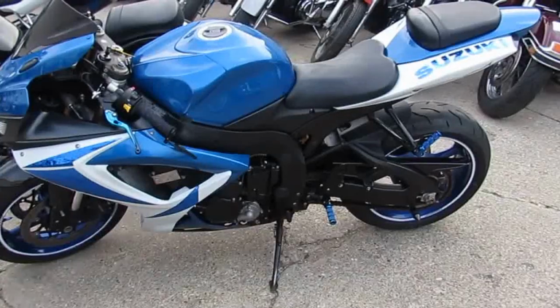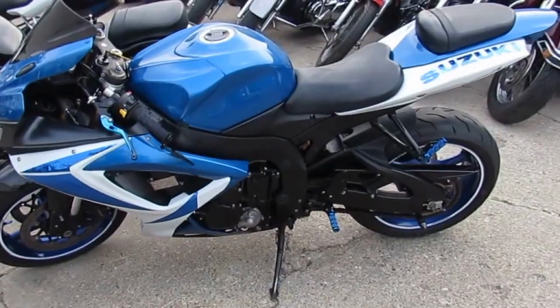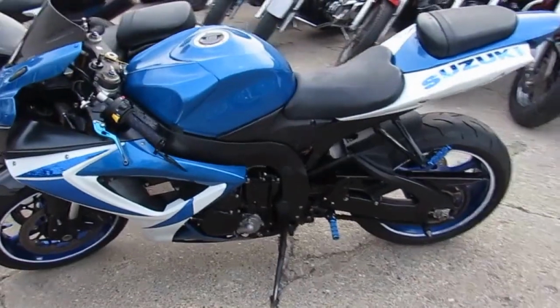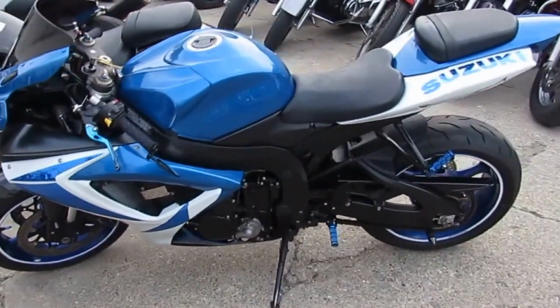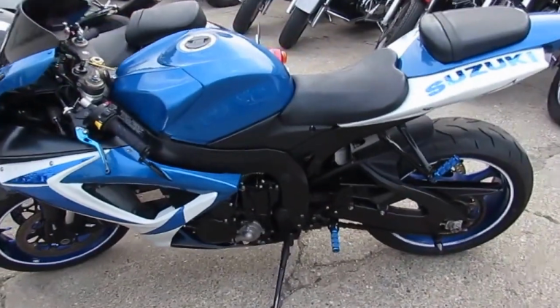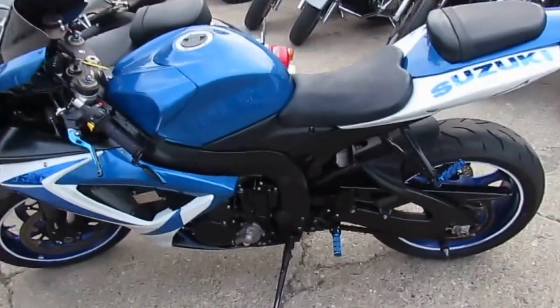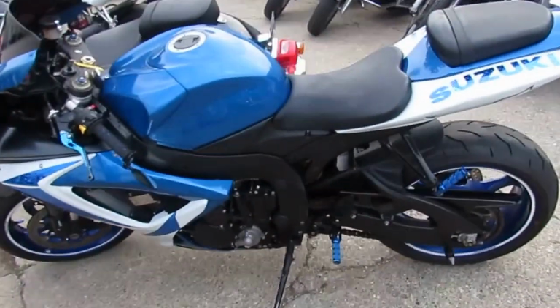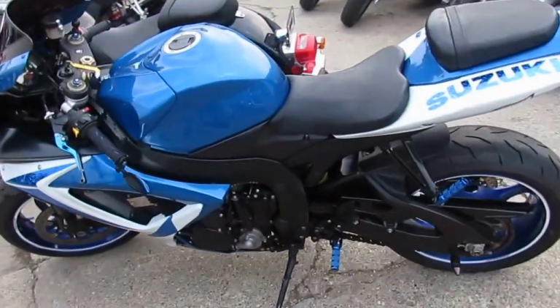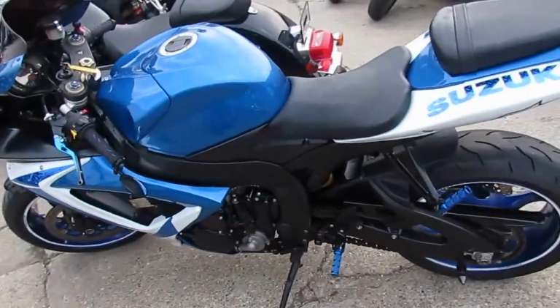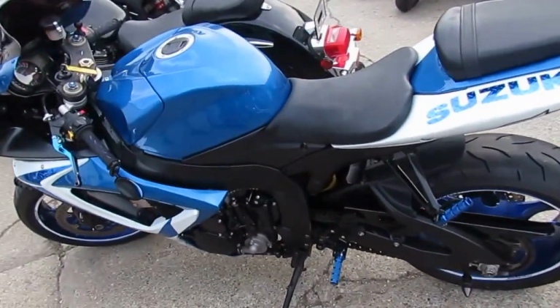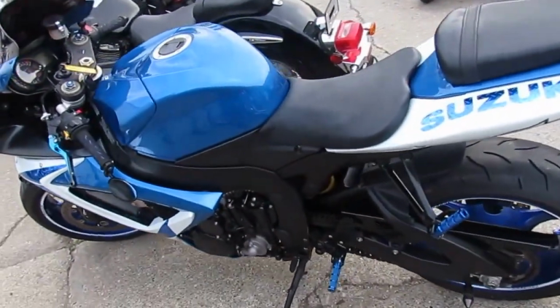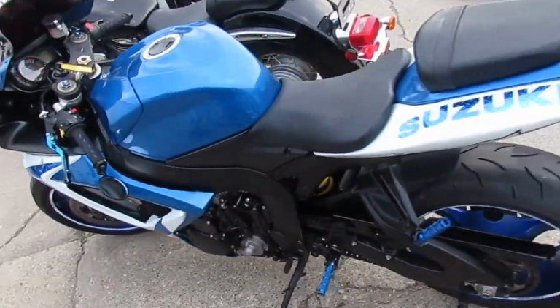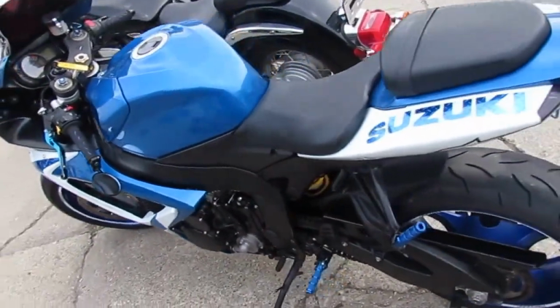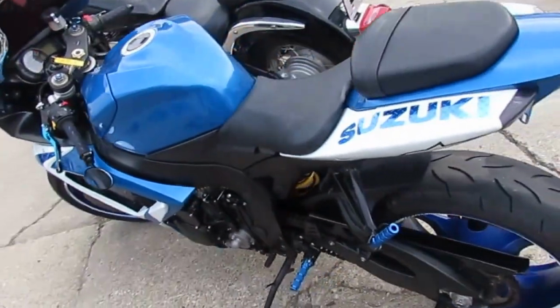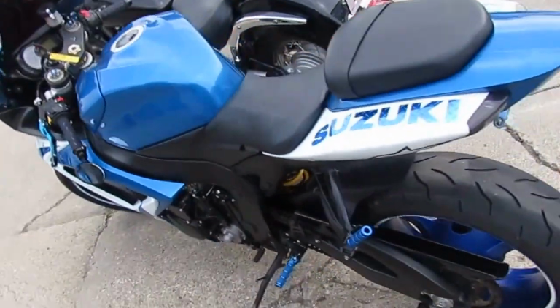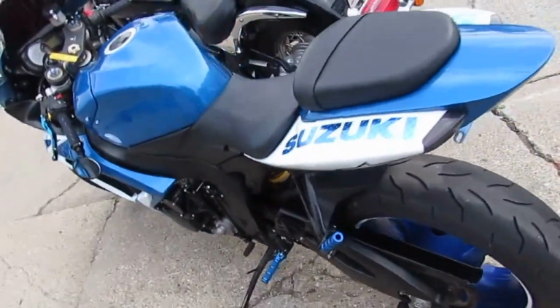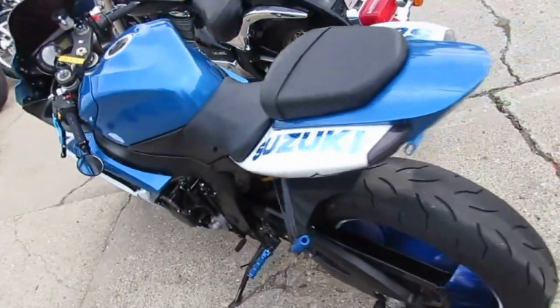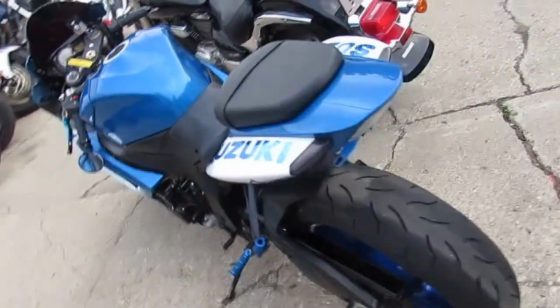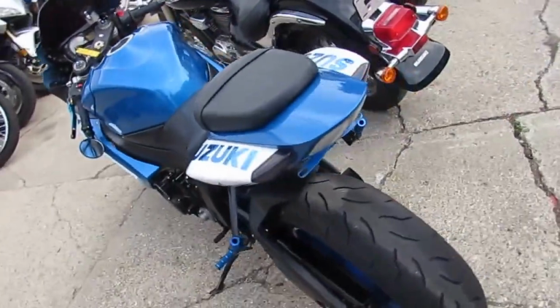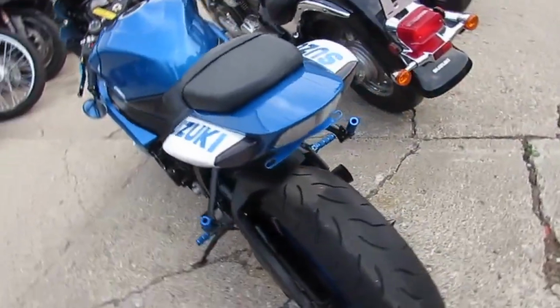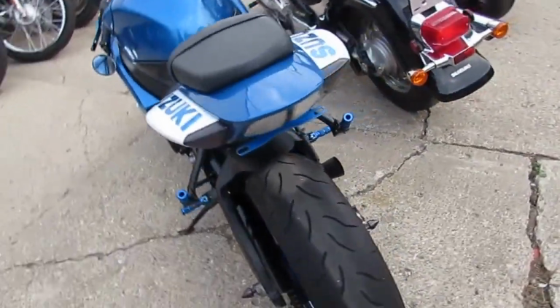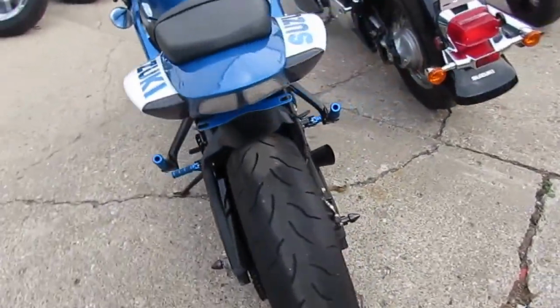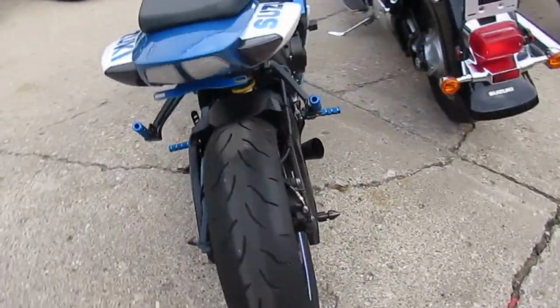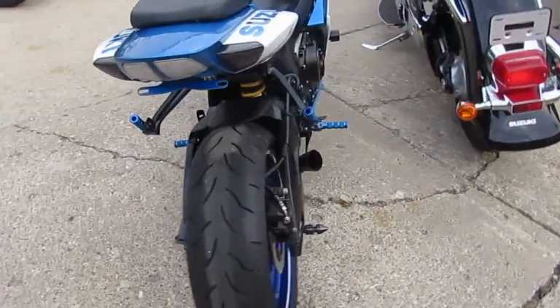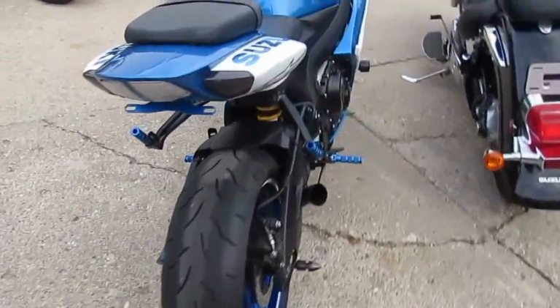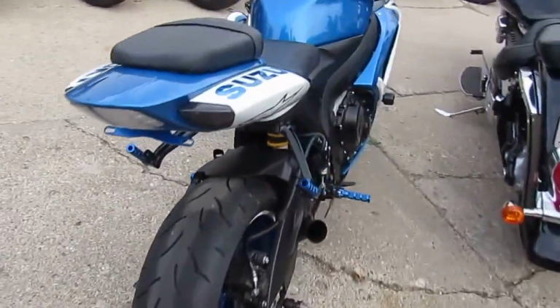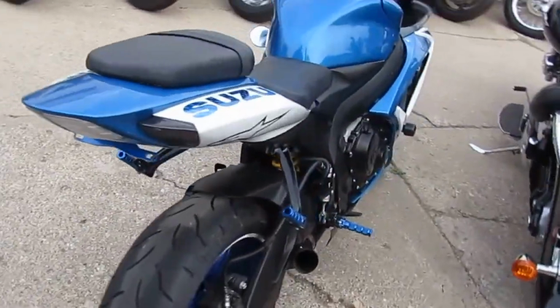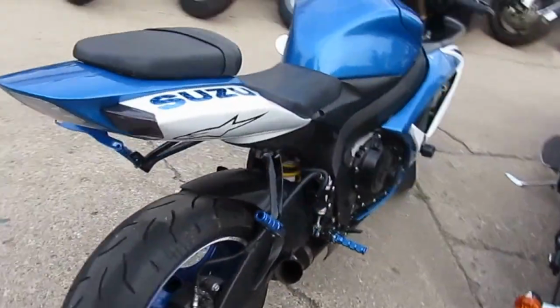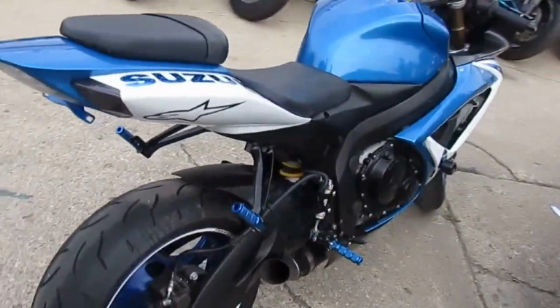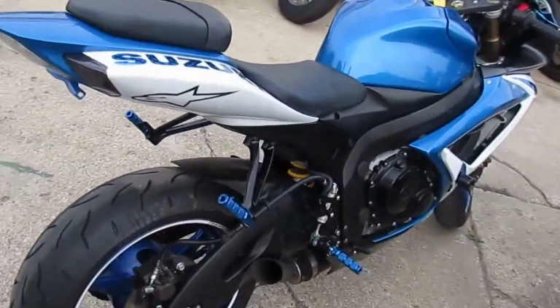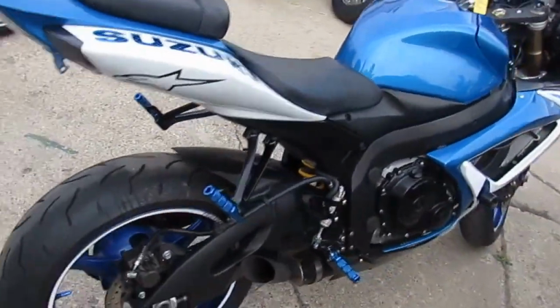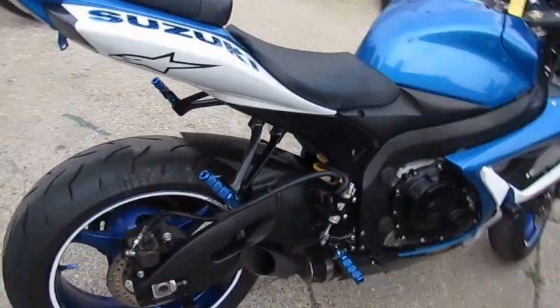Hey guys, it's approvalpowersports.com. We're doing some videos. This one is a Gixxer 600. We got this thing priced right at $5,900, loaded up with all the extras.